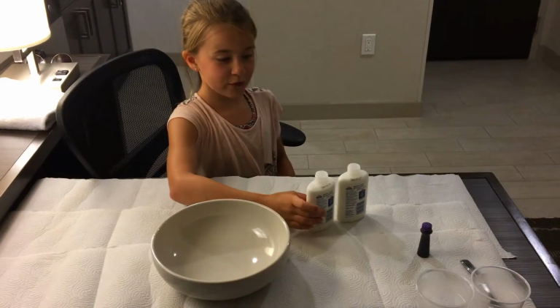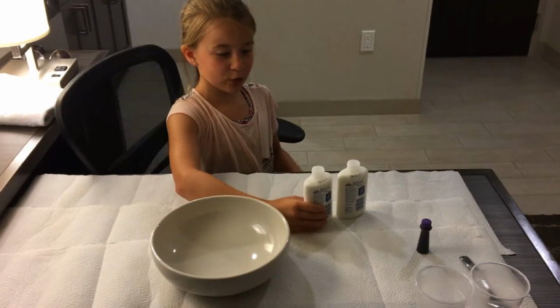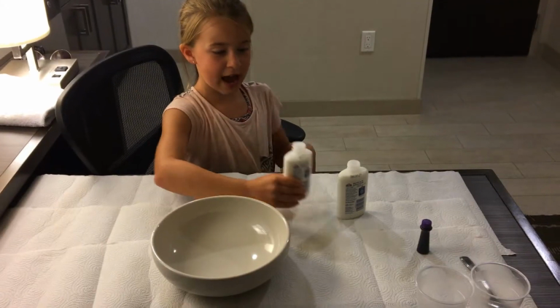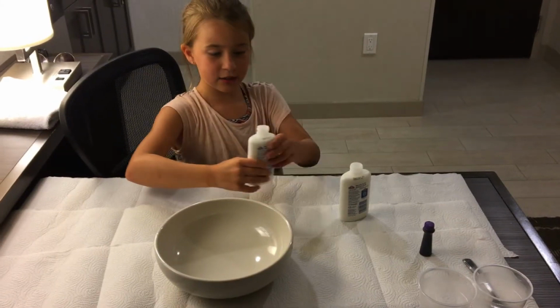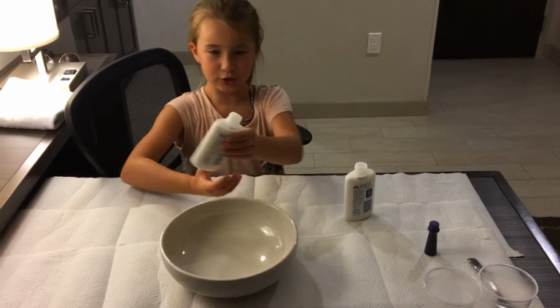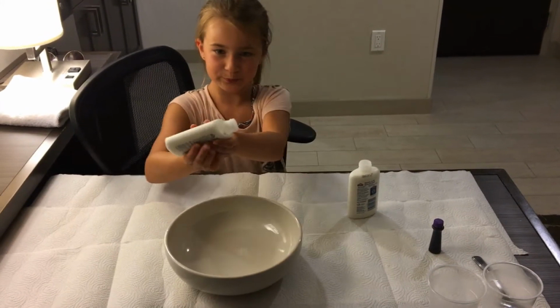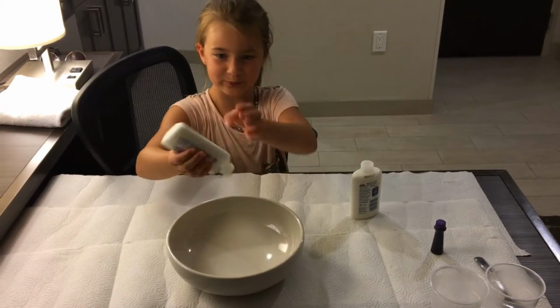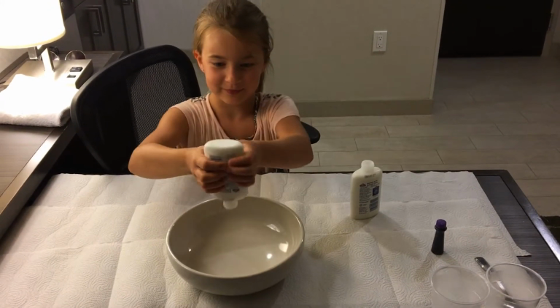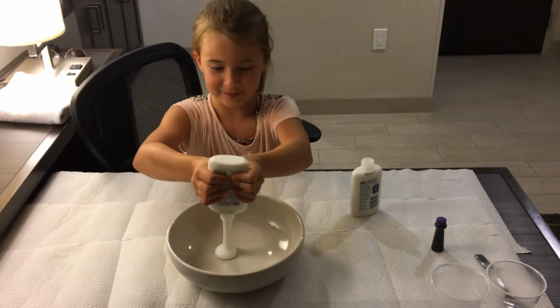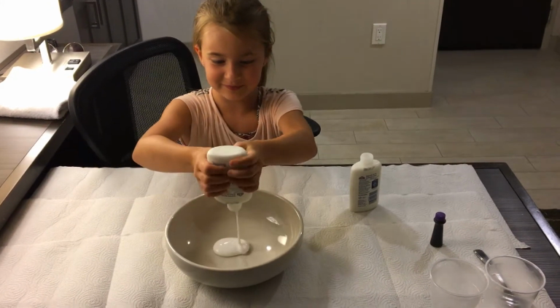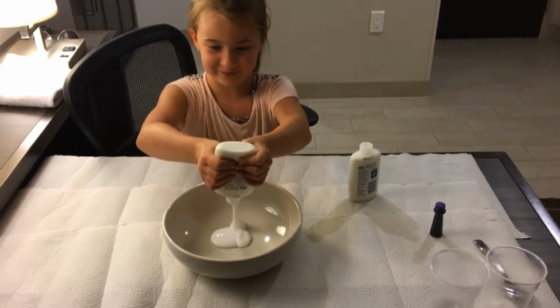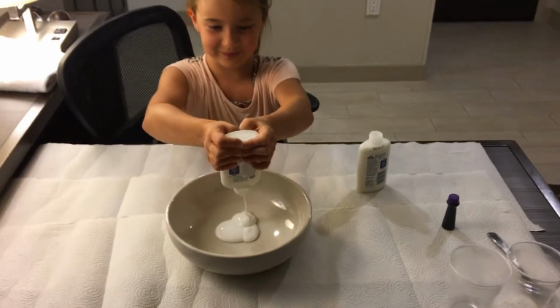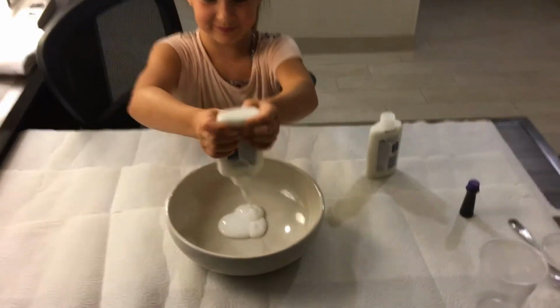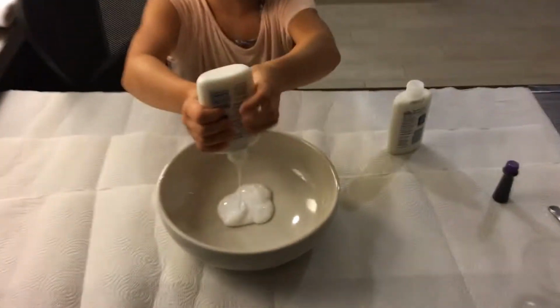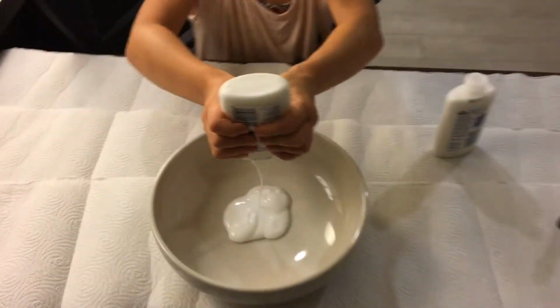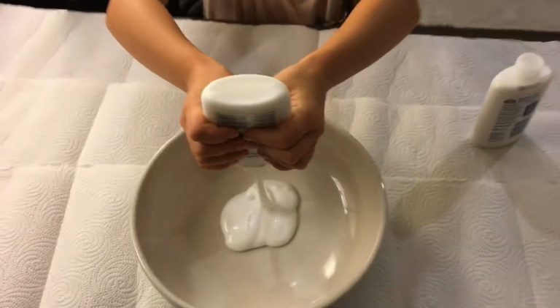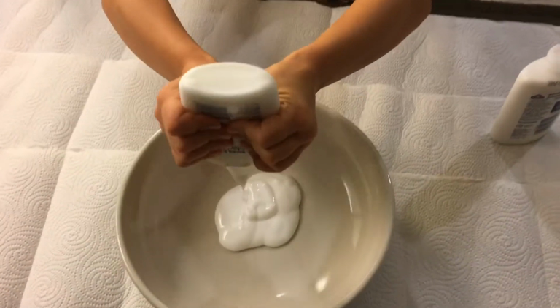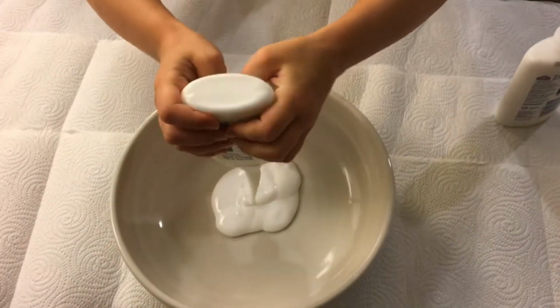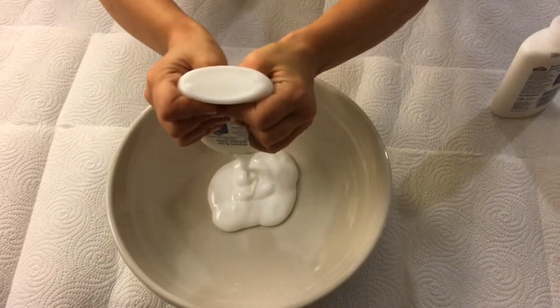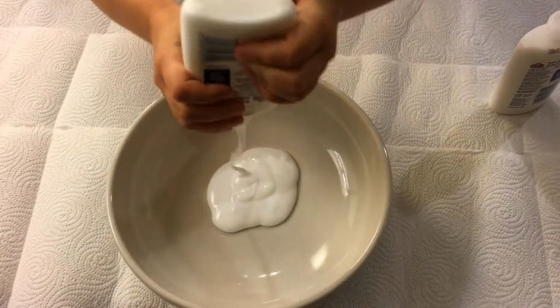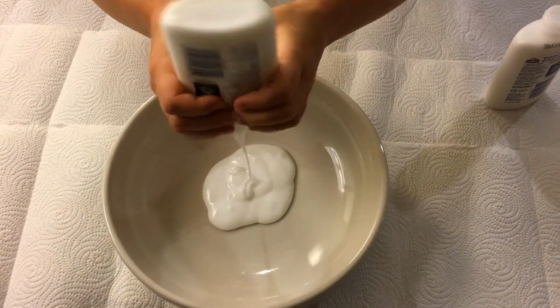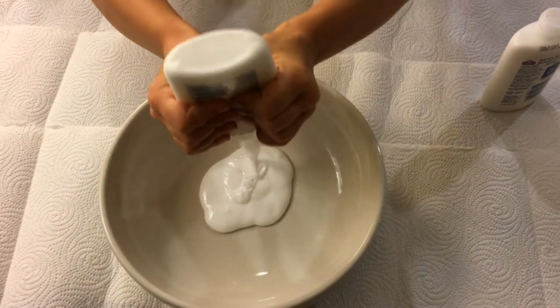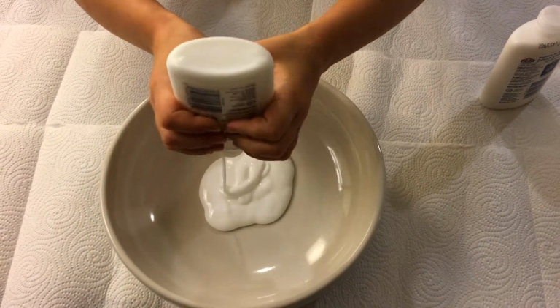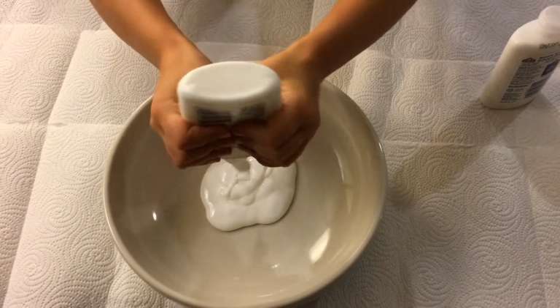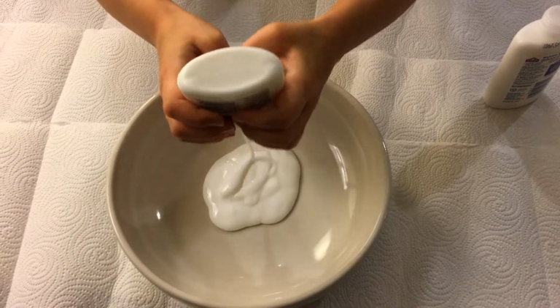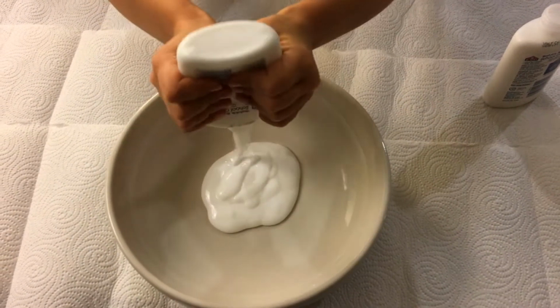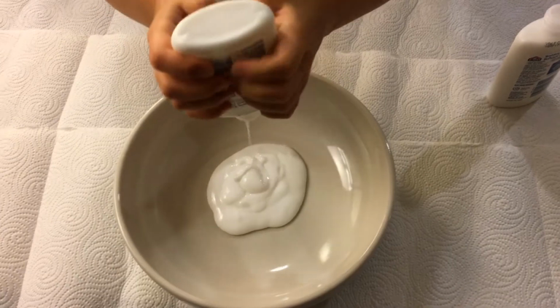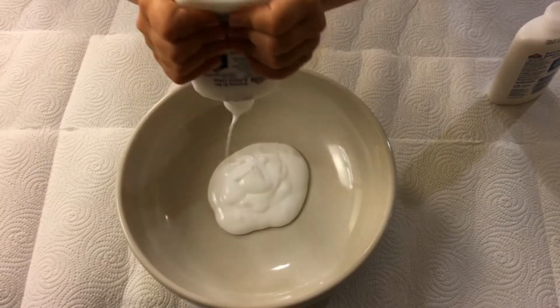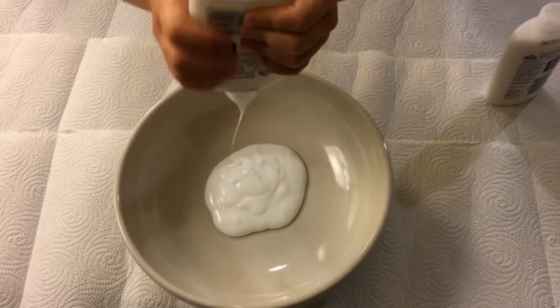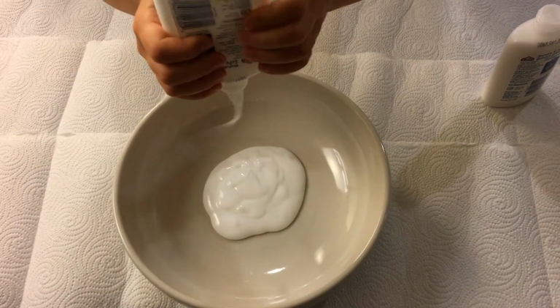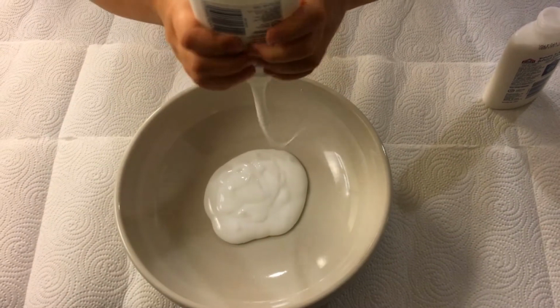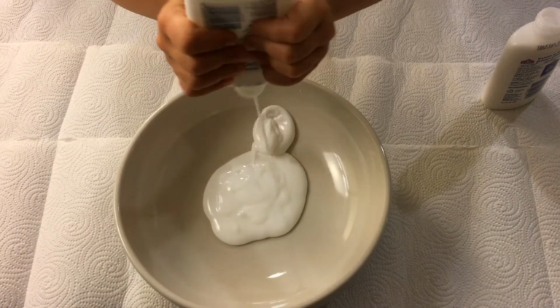First, we're going to add in the glue. Make sure to do this in the right order or else your slime won't turn out.